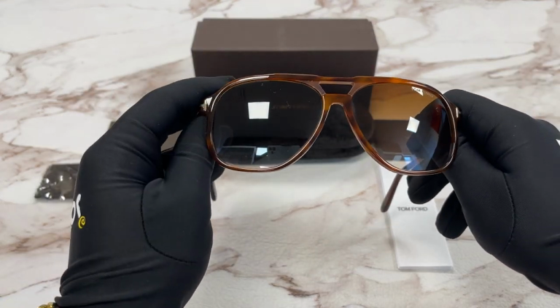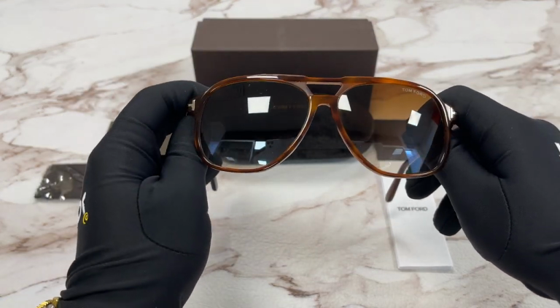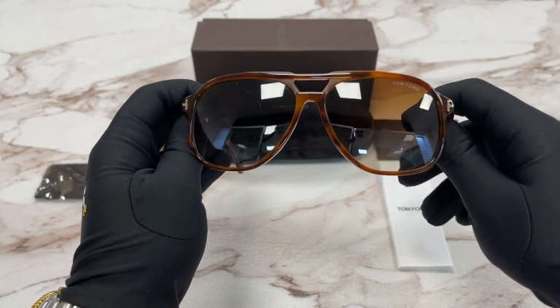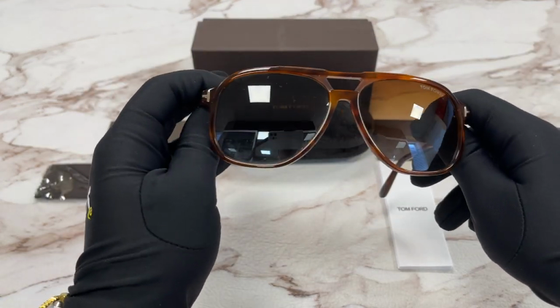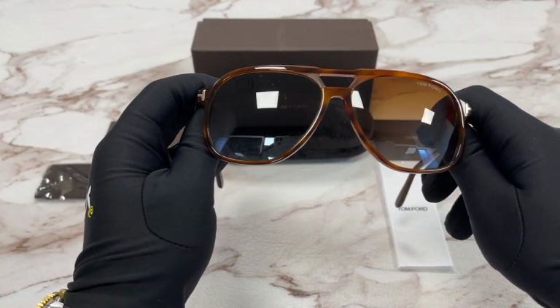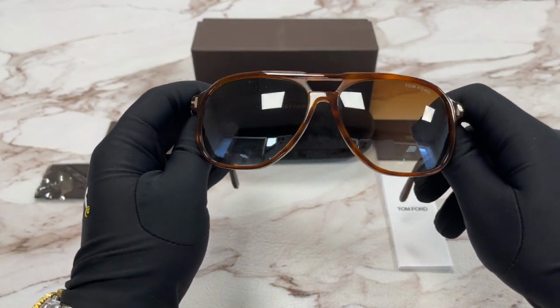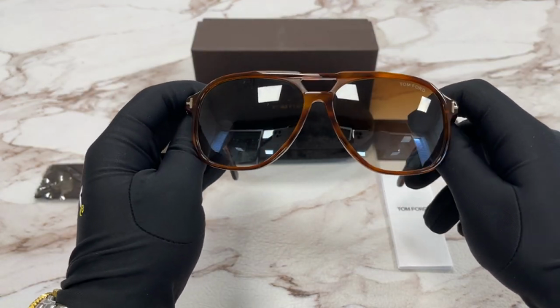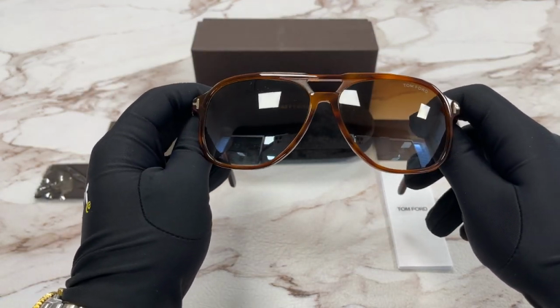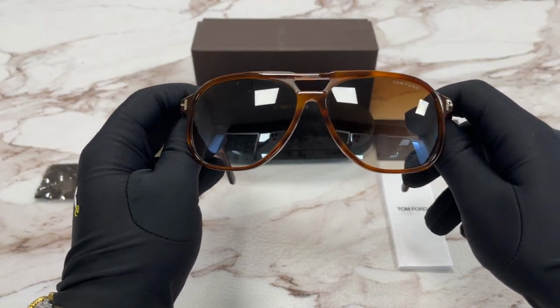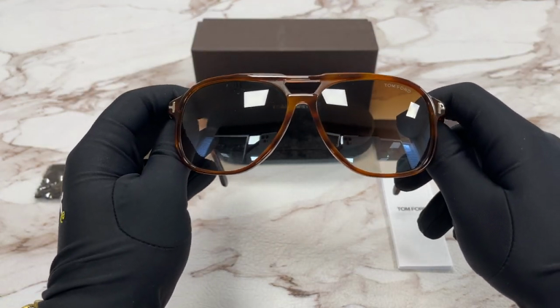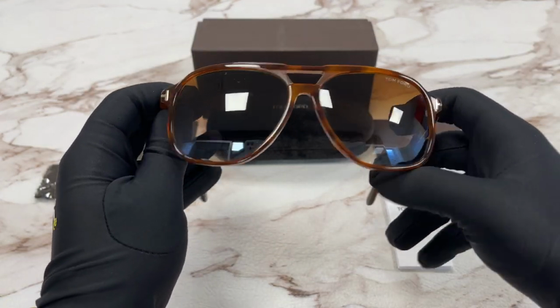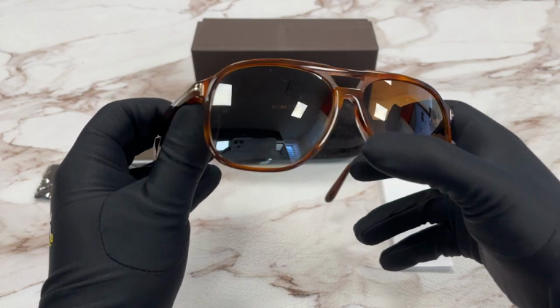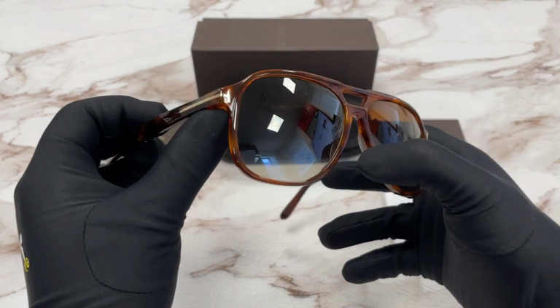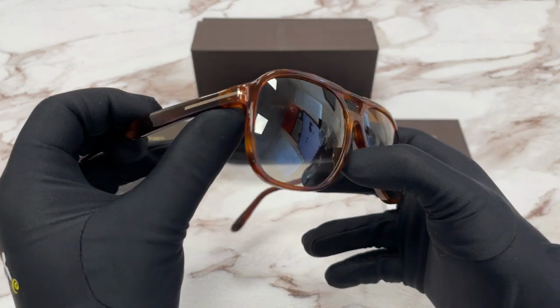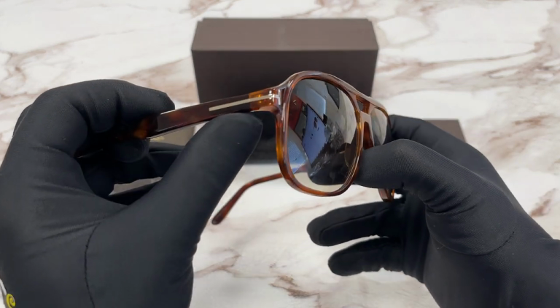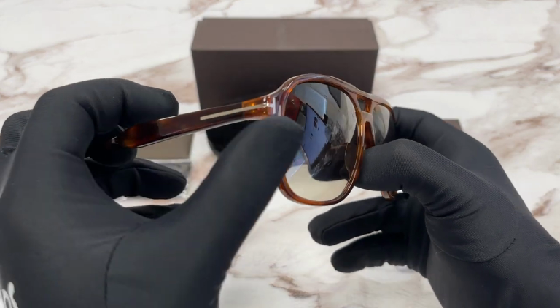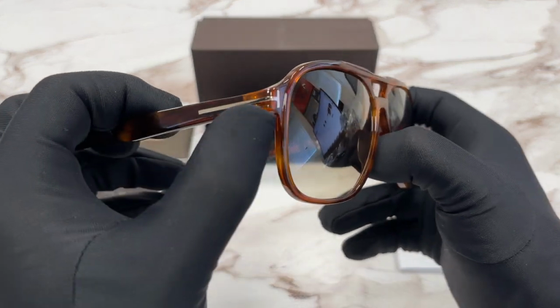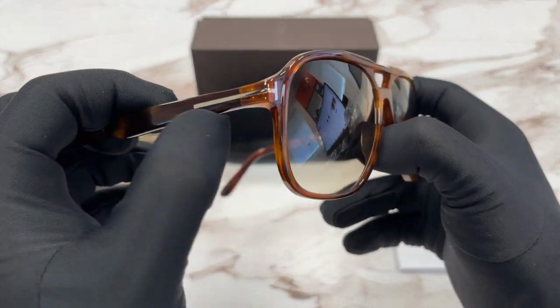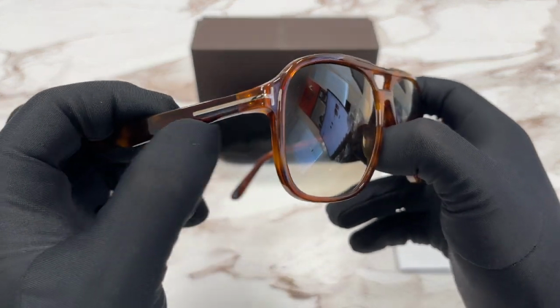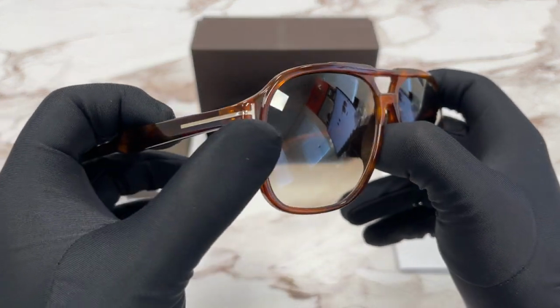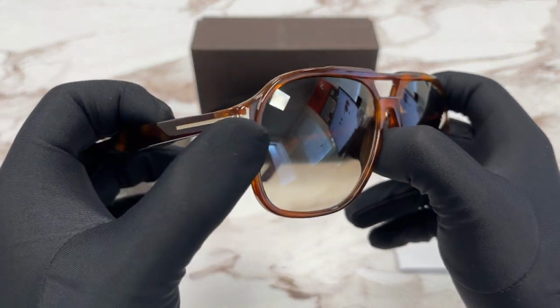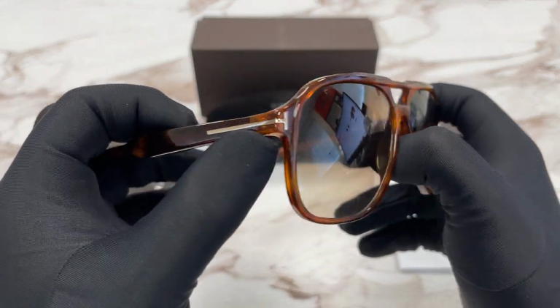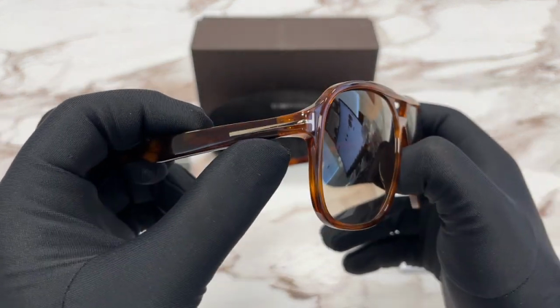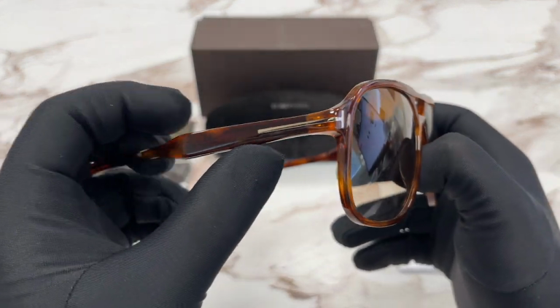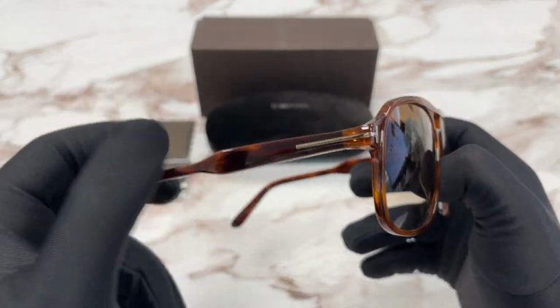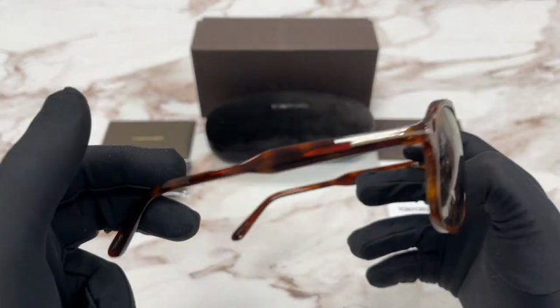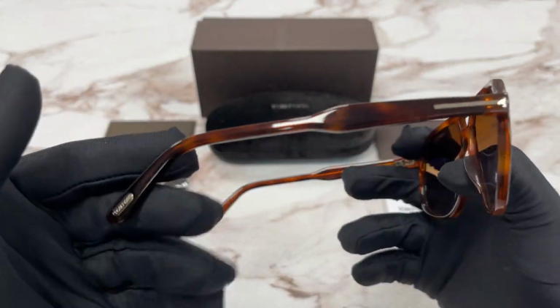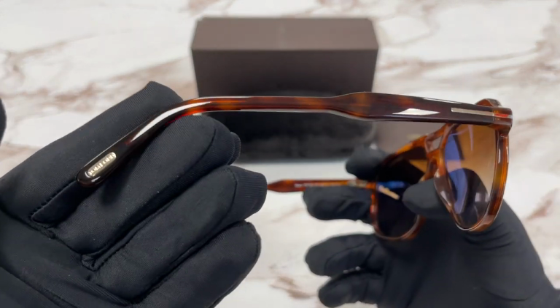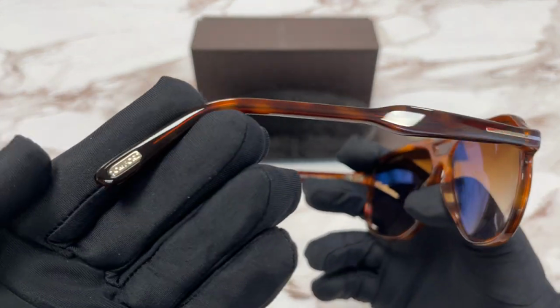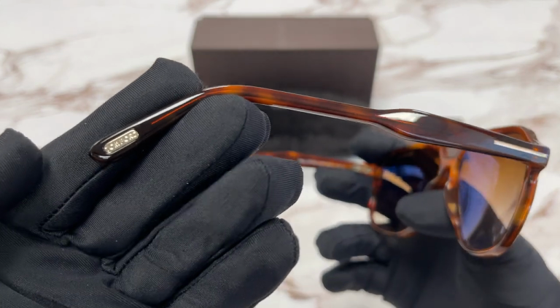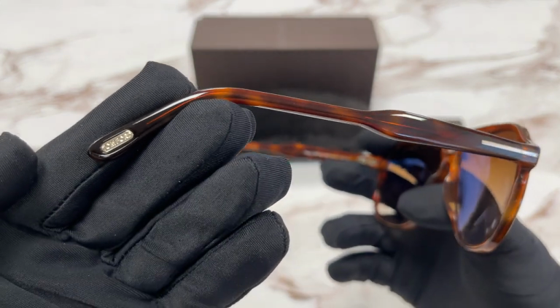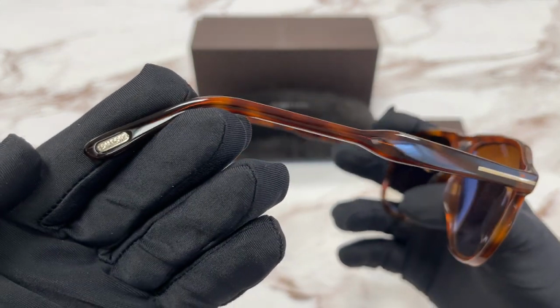It's a shiny blonde Havana color frame. On the temples here we have a gold Tom Ford logo, and the temple tip over here.